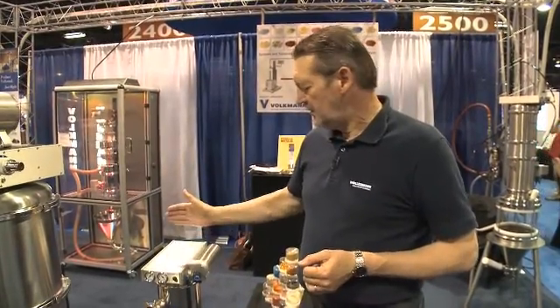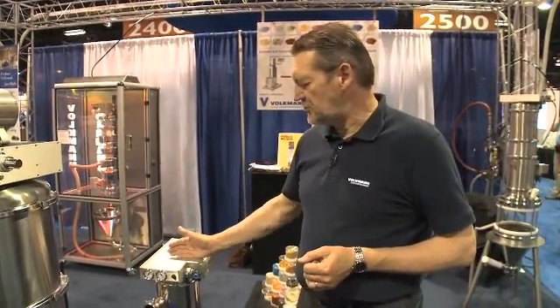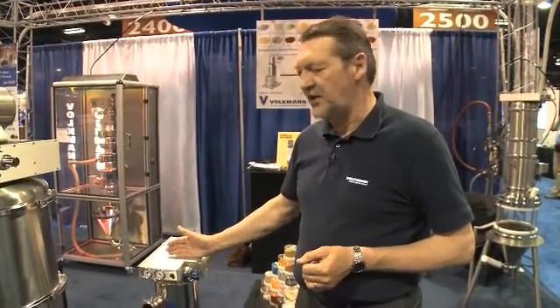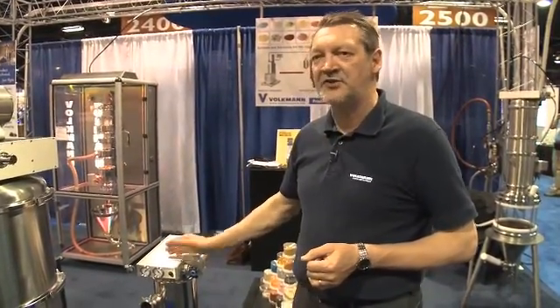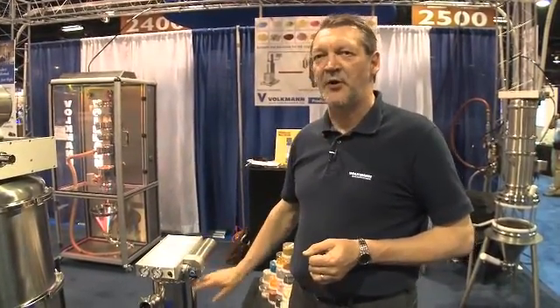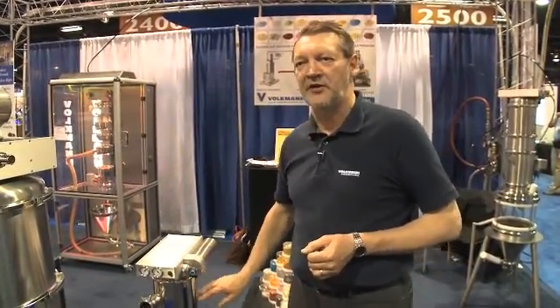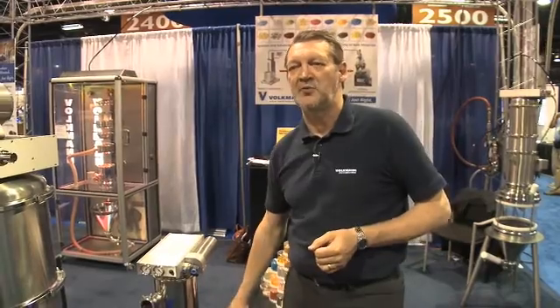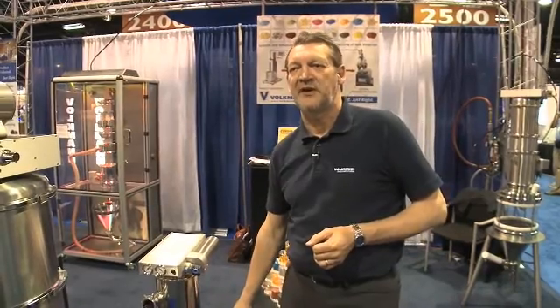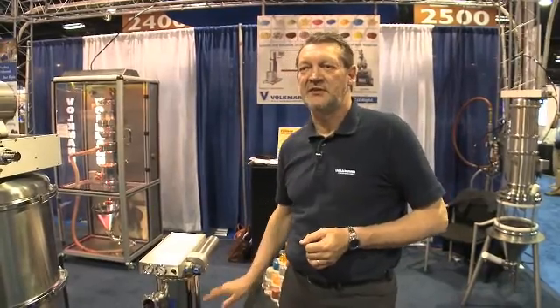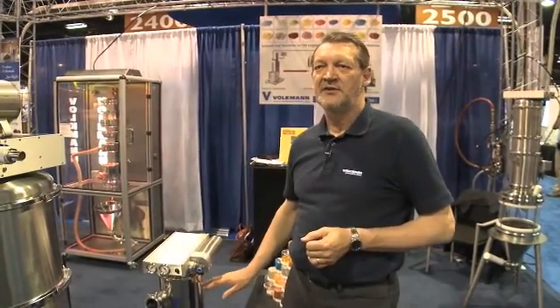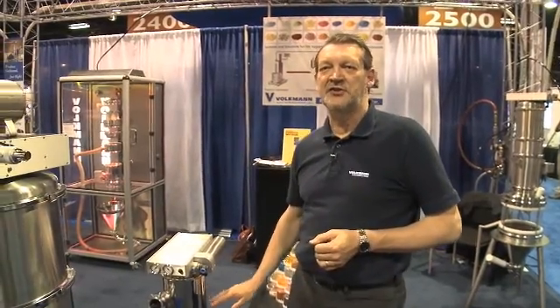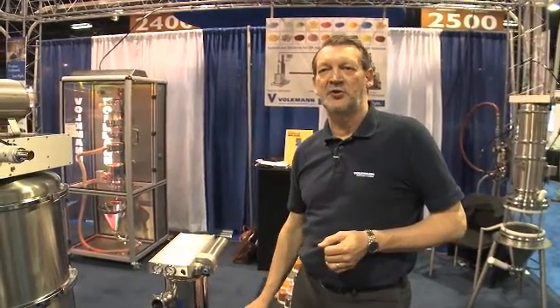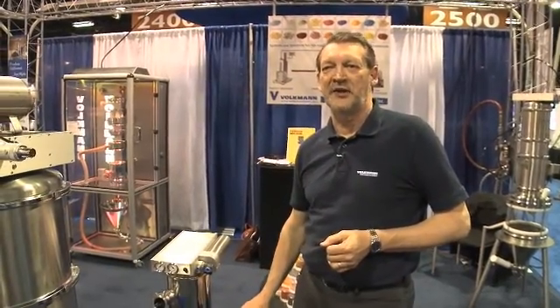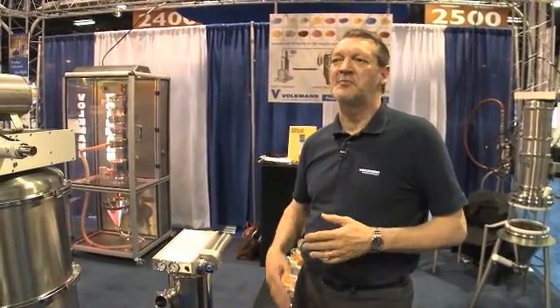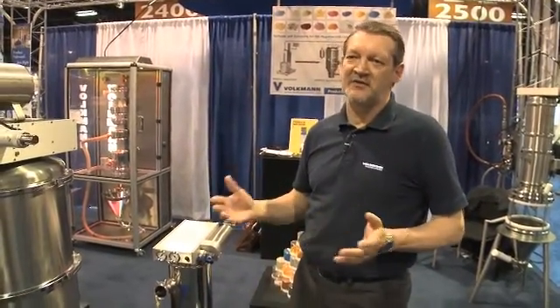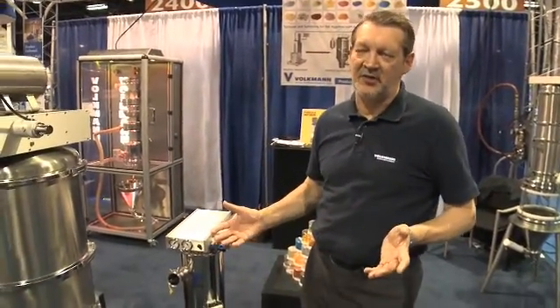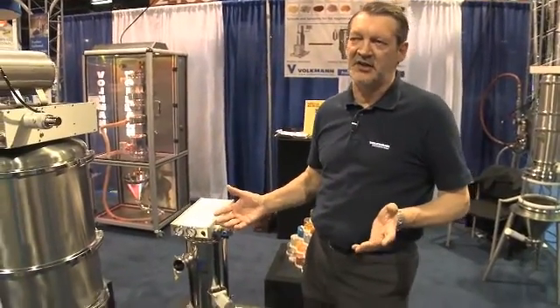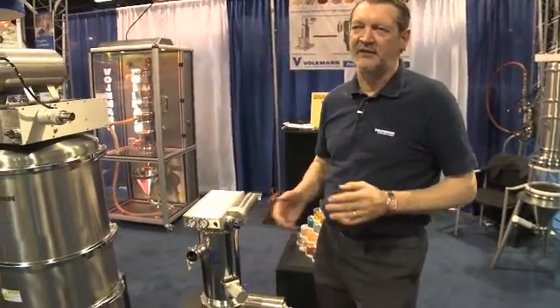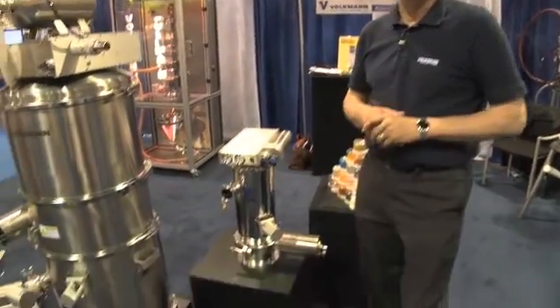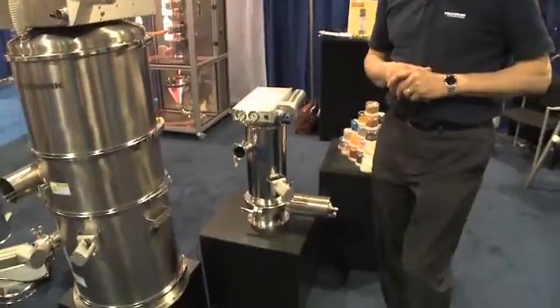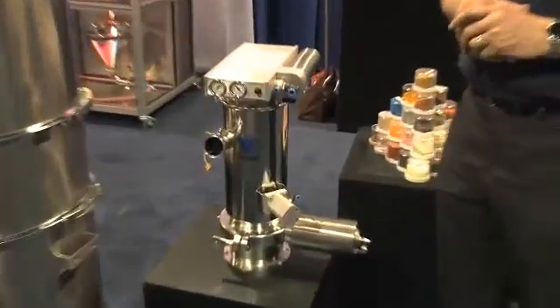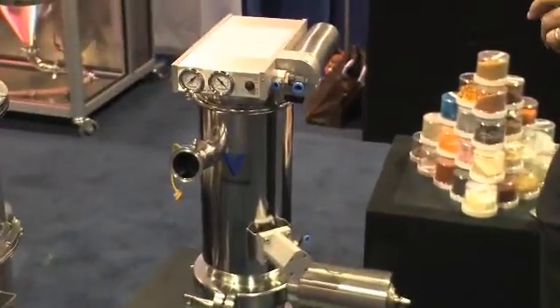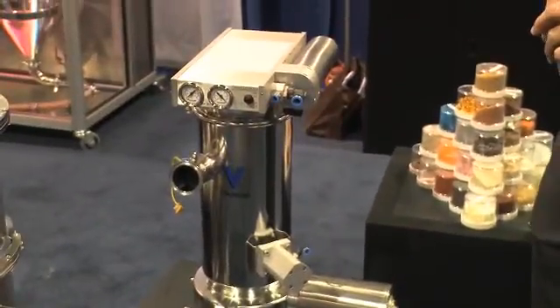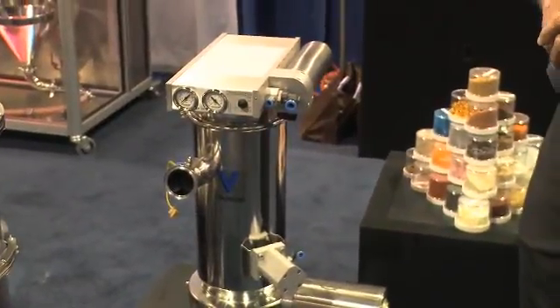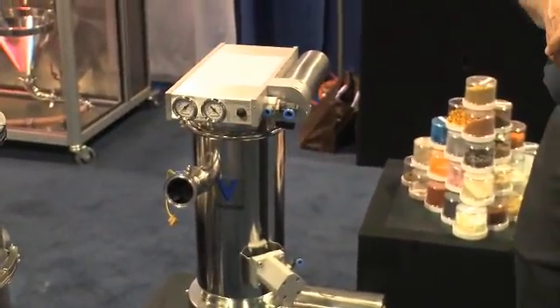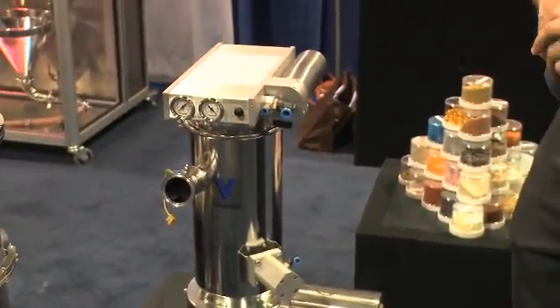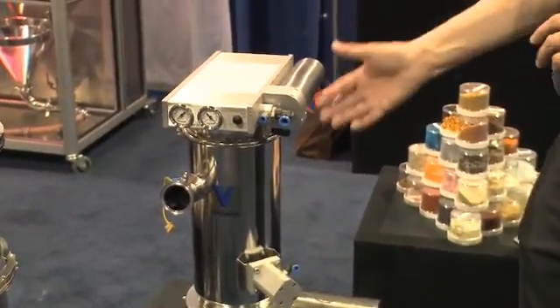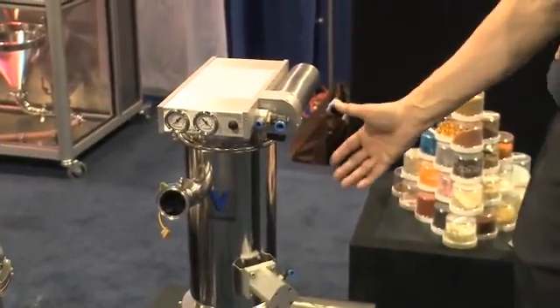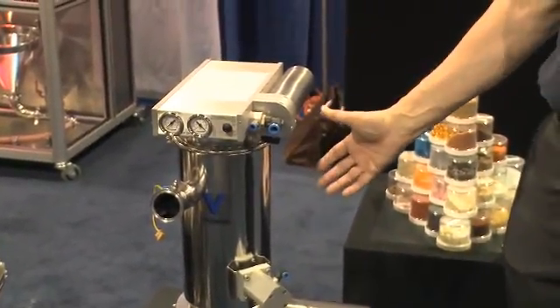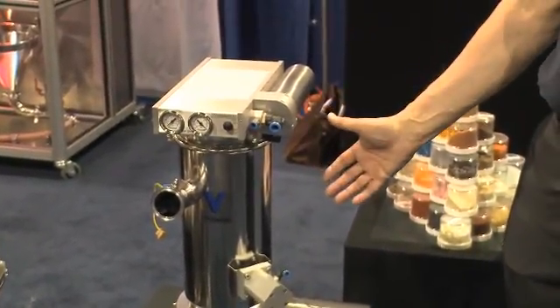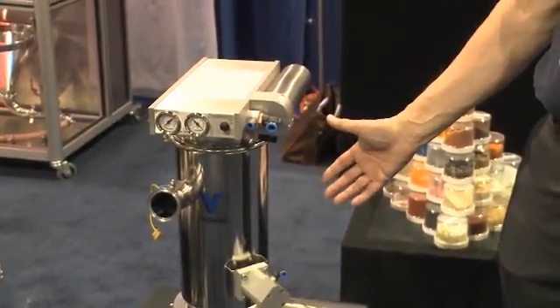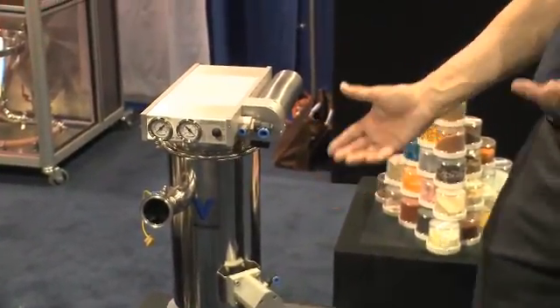The distinction here is that the body of the unit is one piece, so there are no joins within it, which makes it extremely easy to clean from a customer point of view. We use this mainly in pharmaceutical applications.